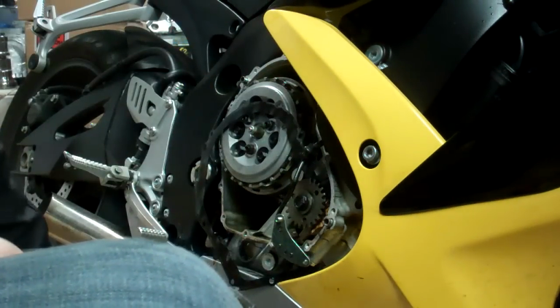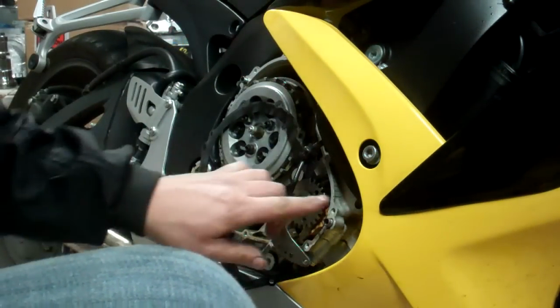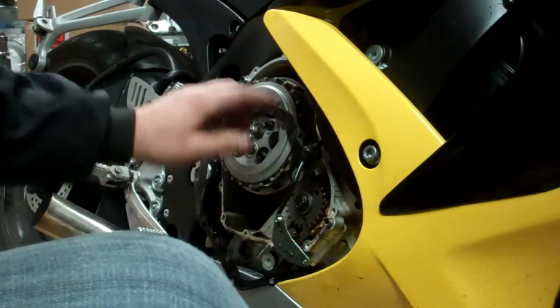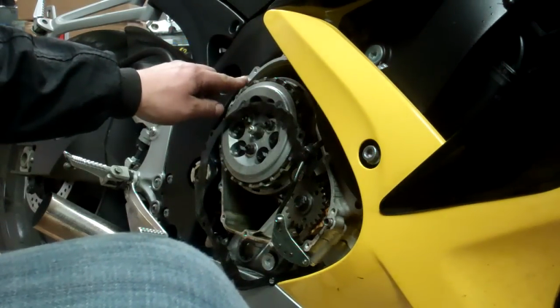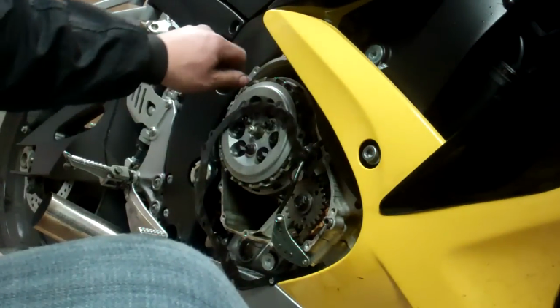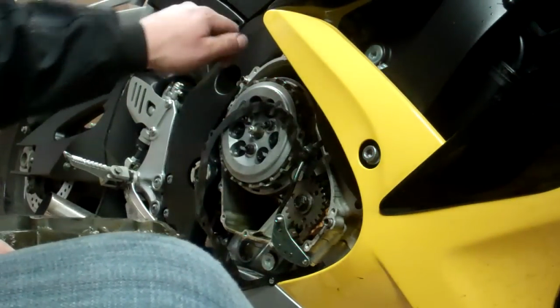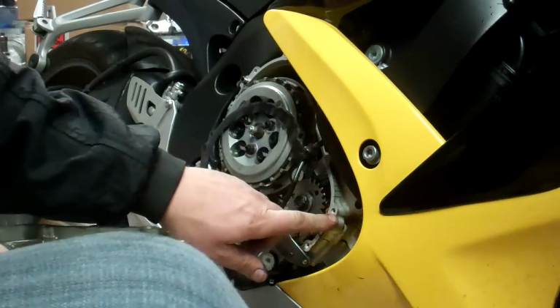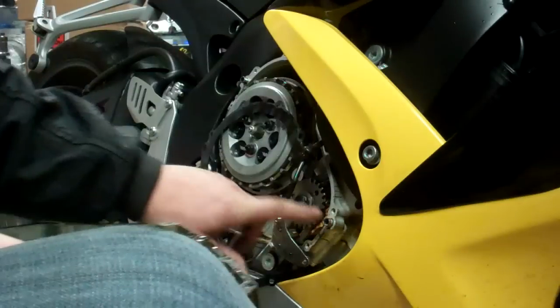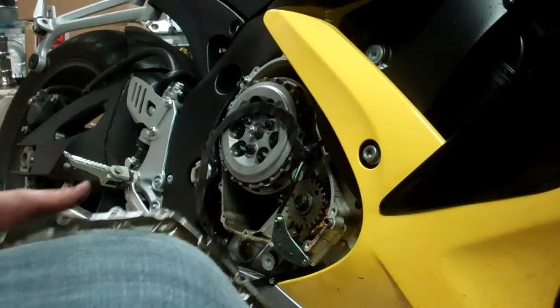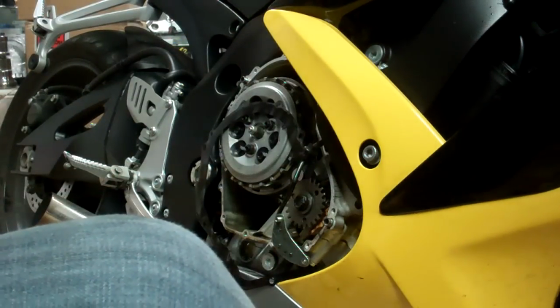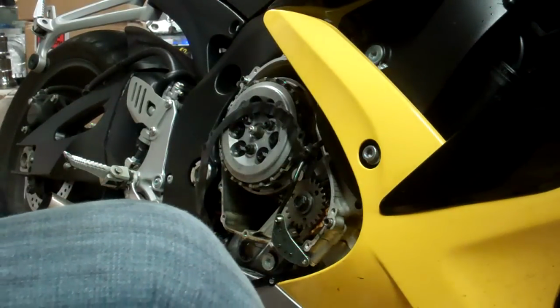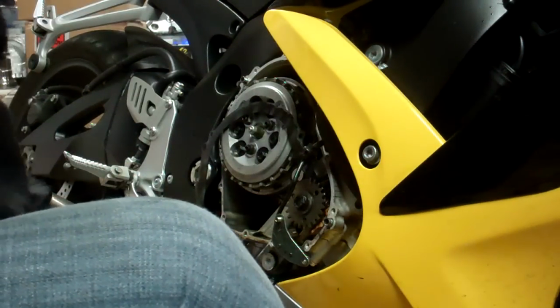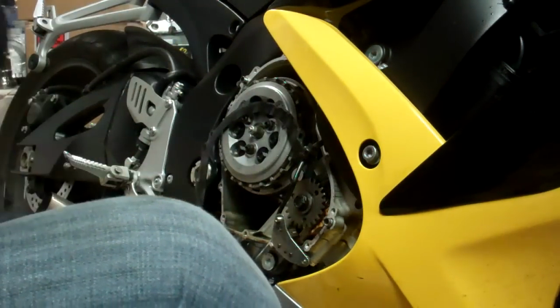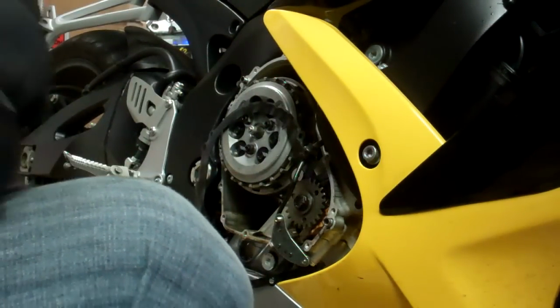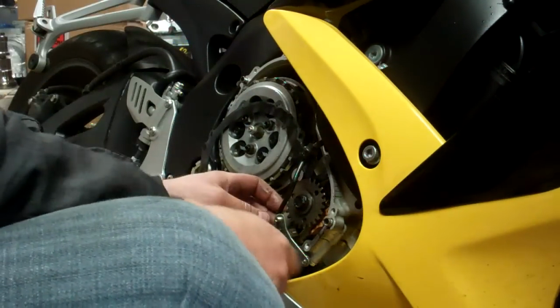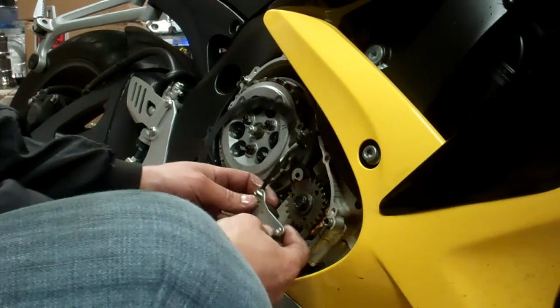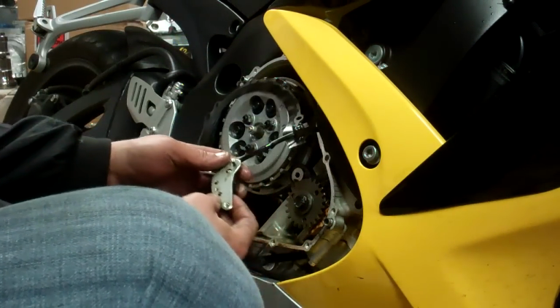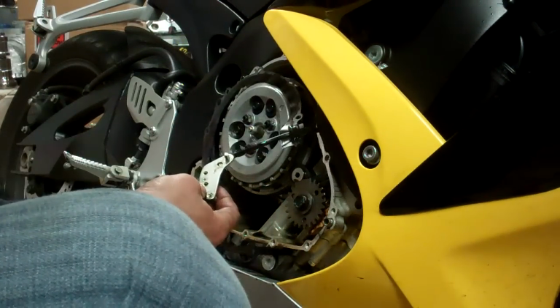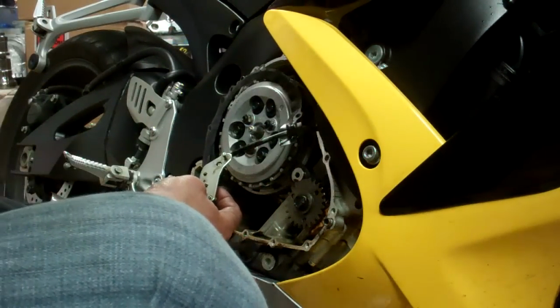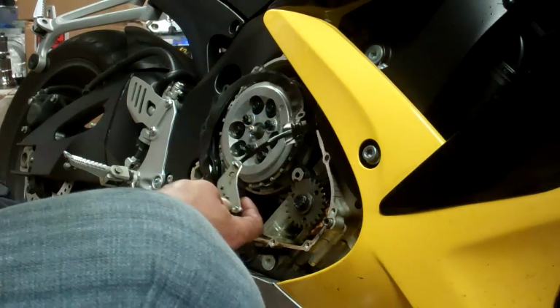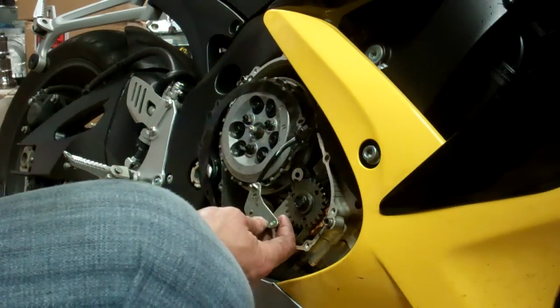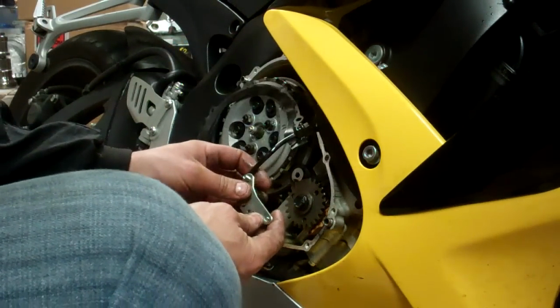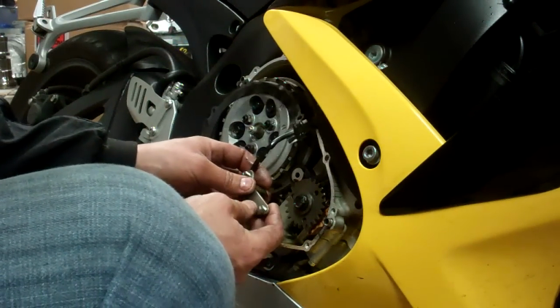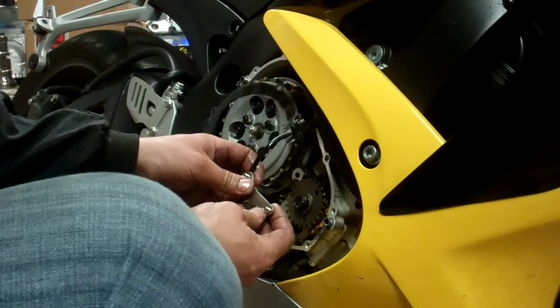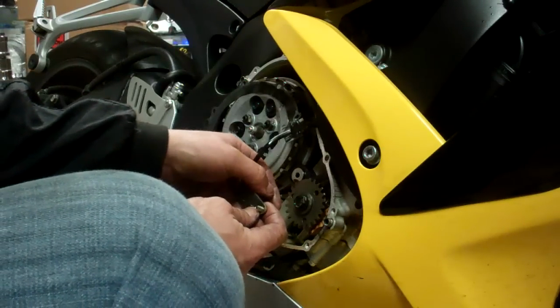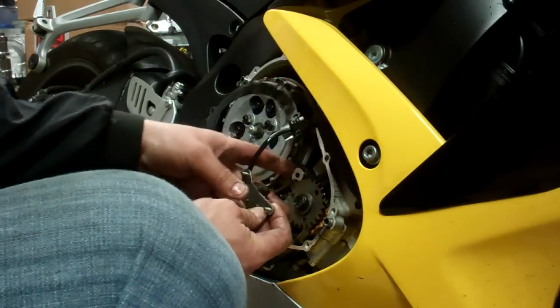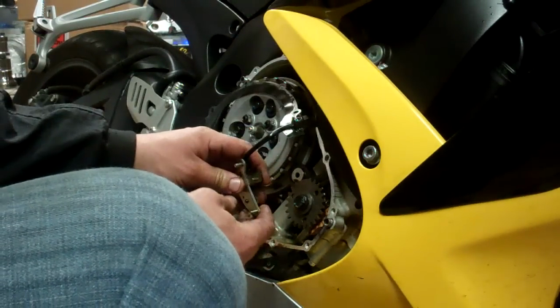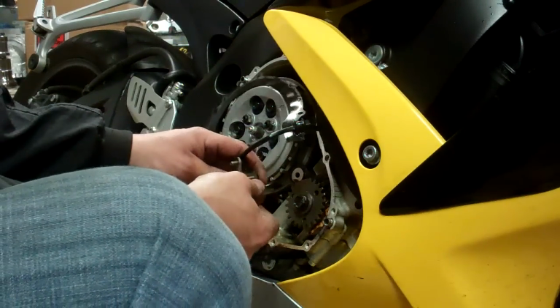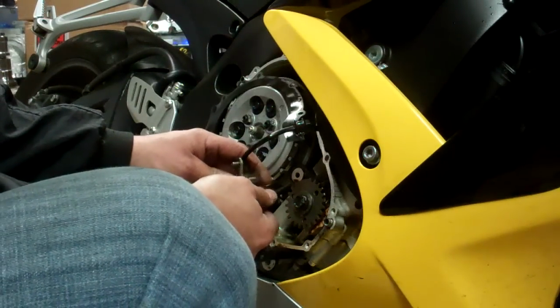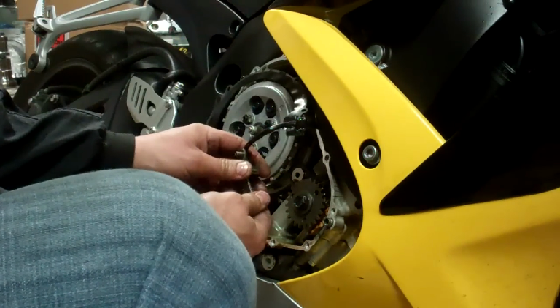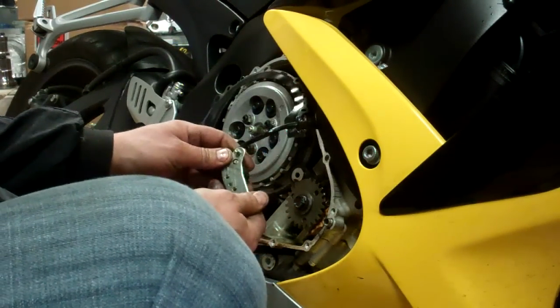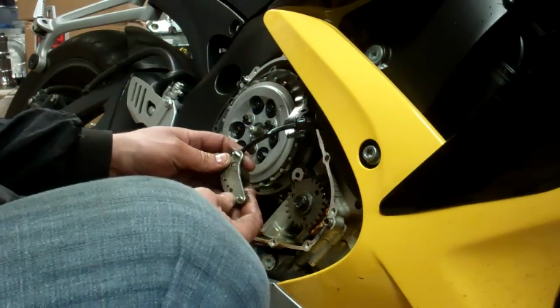You have your two dowels which hold the cover in place, which is going to be really important when you're dealing with billet parts. They're not like the cast parts from the factory — the tolerances need to be checked quite often, especially when you're dealing with a position indicator like this.